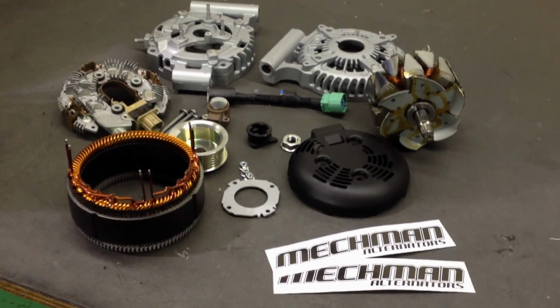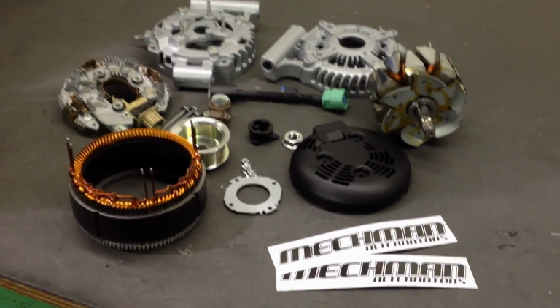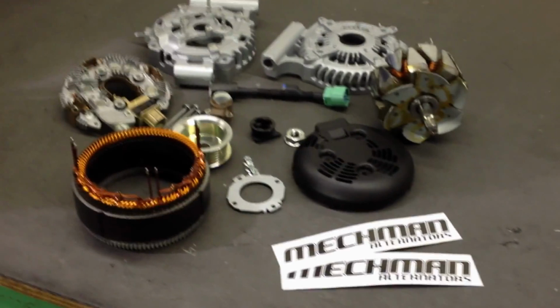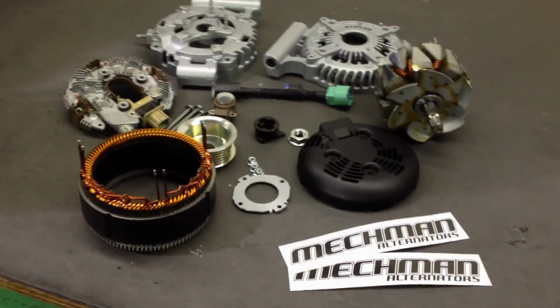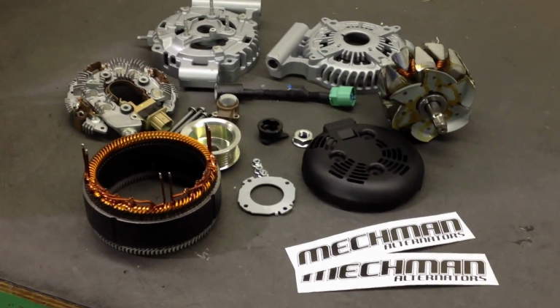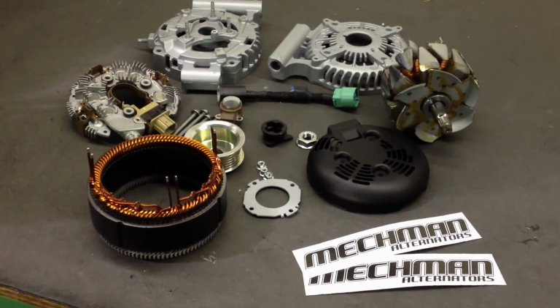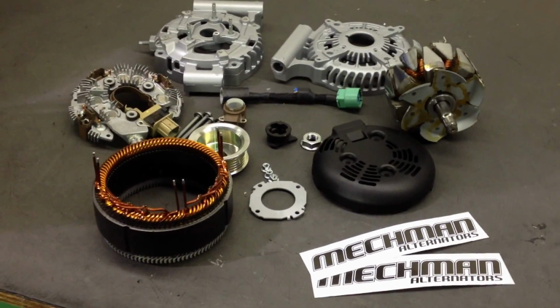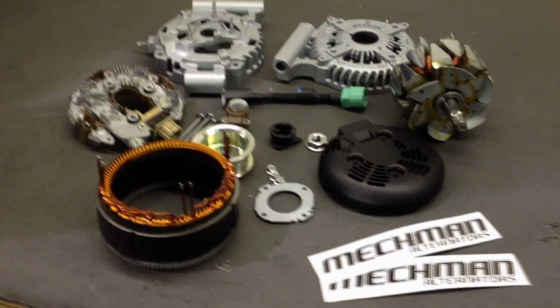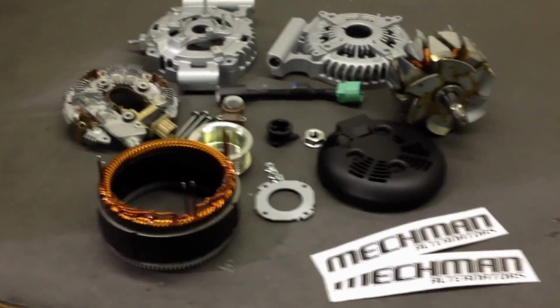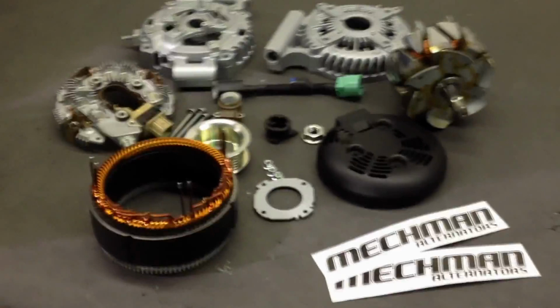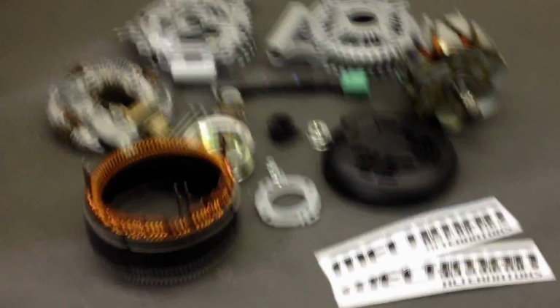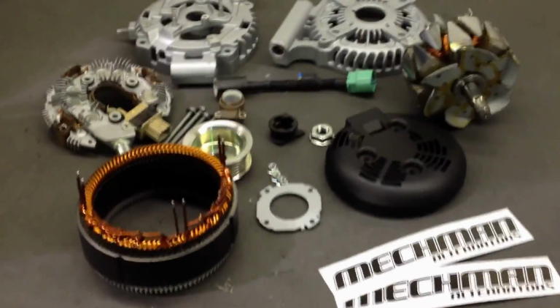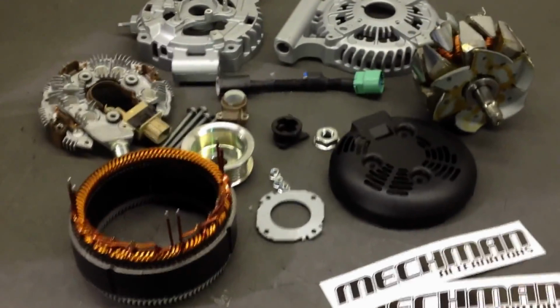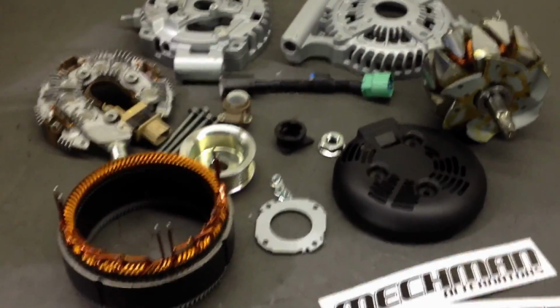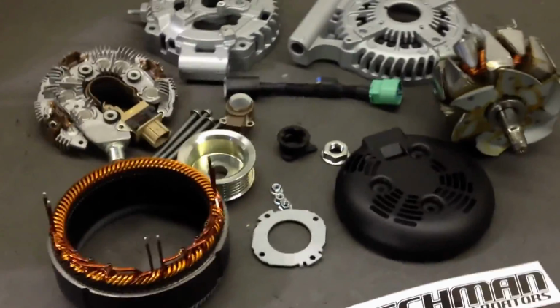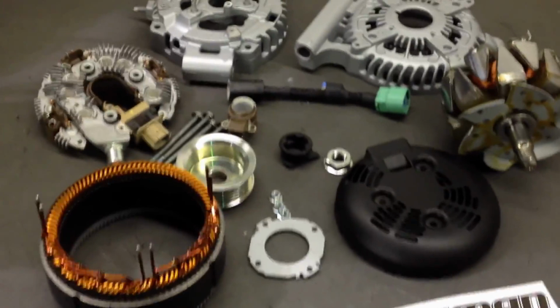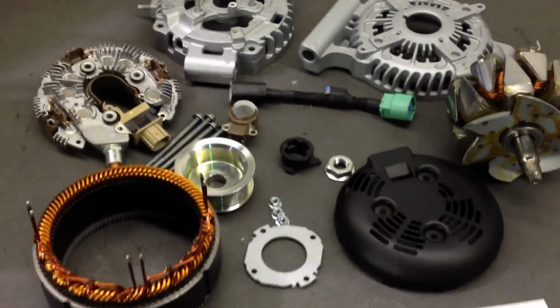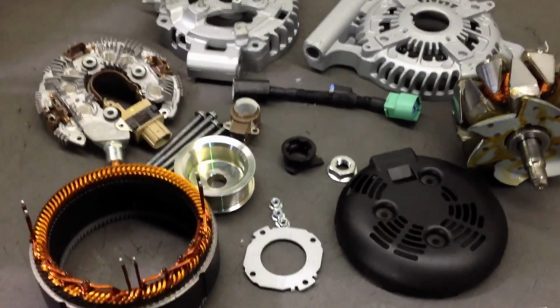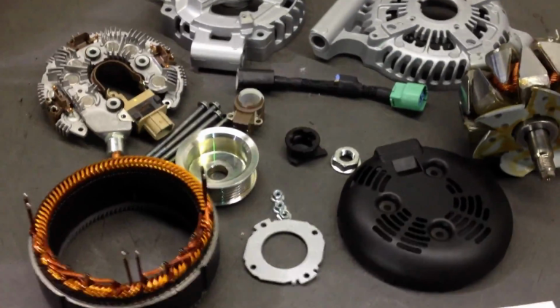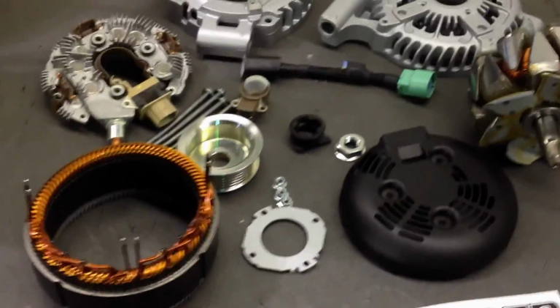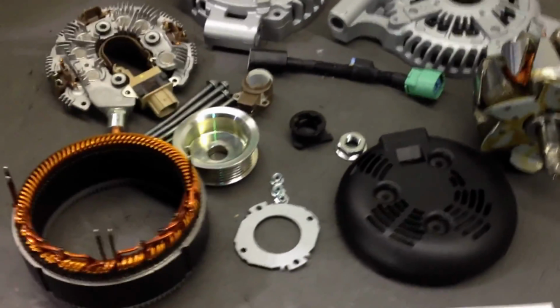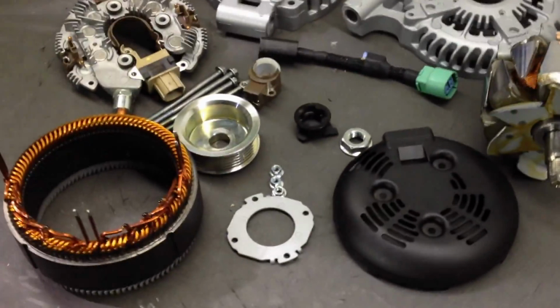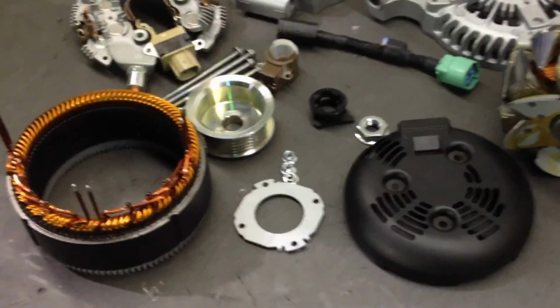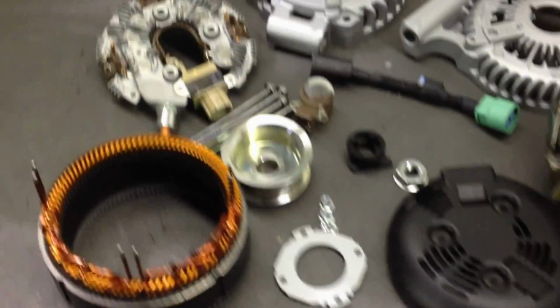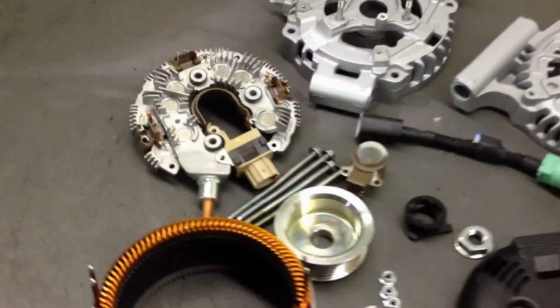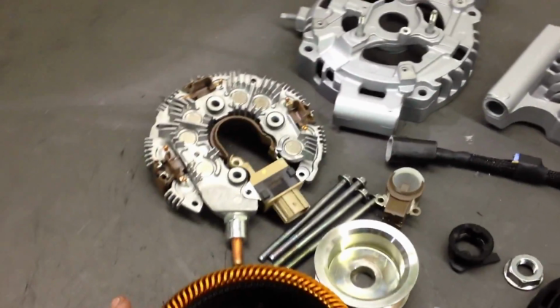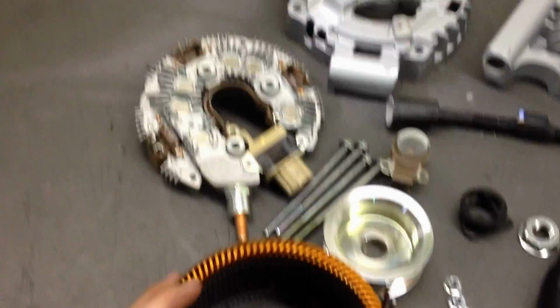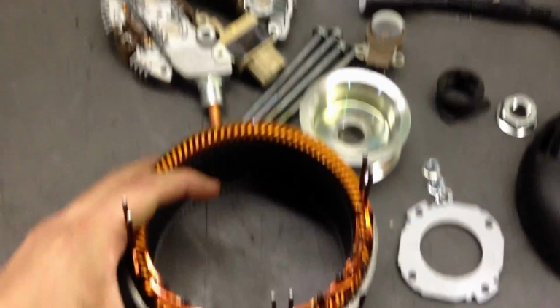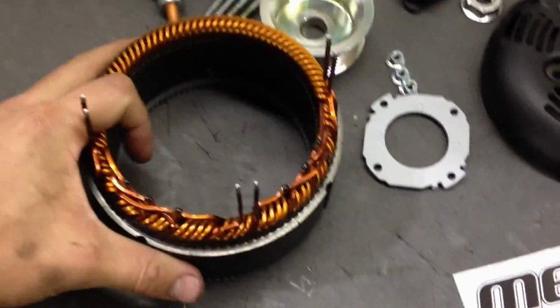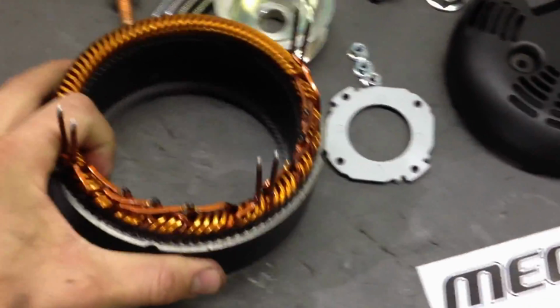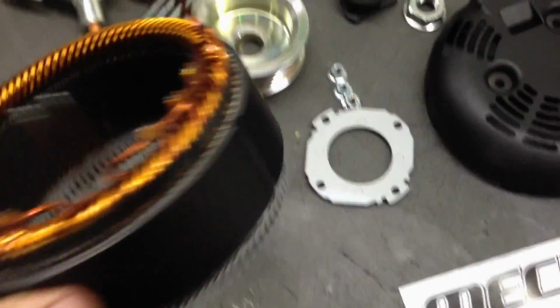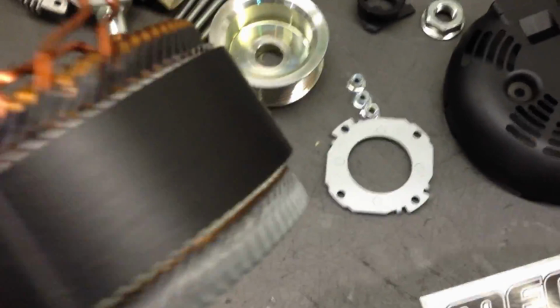Hey everybody, we're back here in the Mechman lab. We're going to show you real quick the inner workings of the new alternator for Steve Mead's Lexus ISF. This unit does feature hairpin stator technology, what we call square wire.